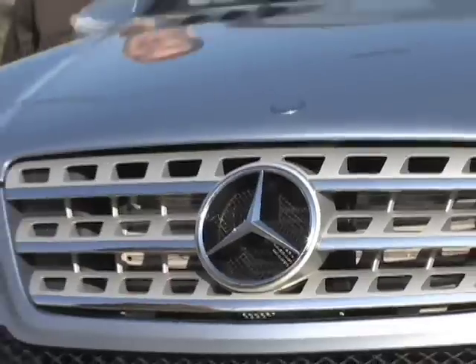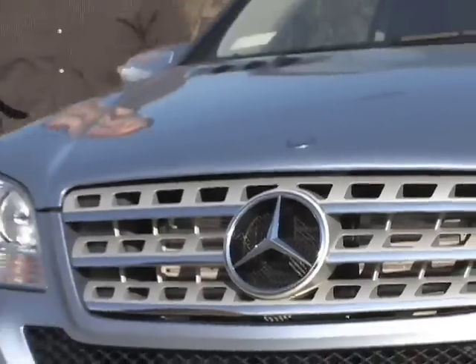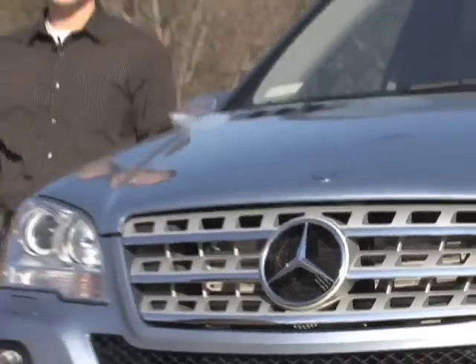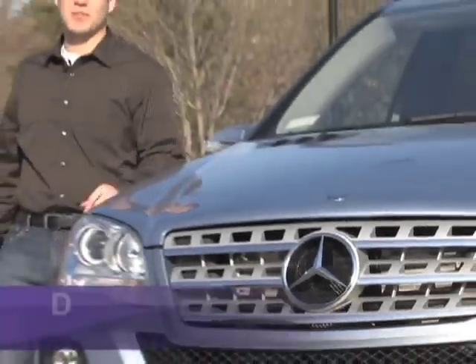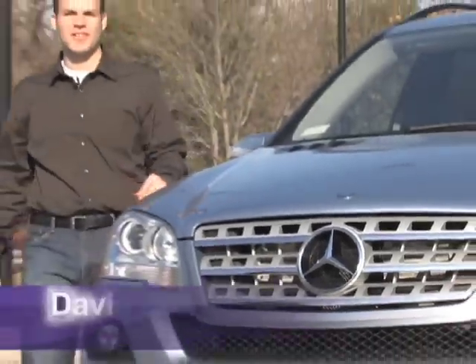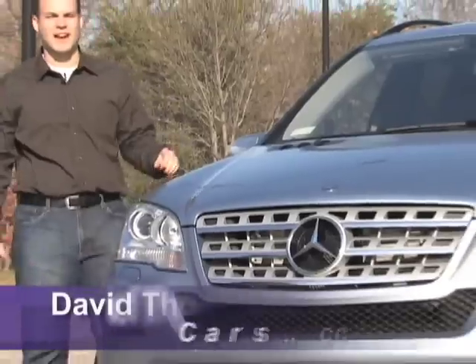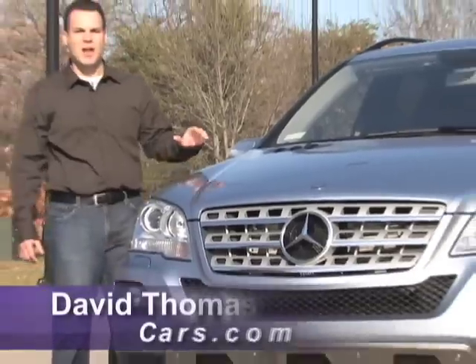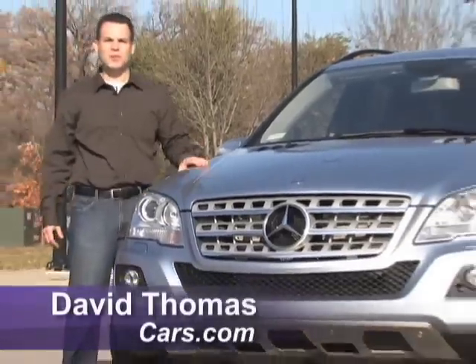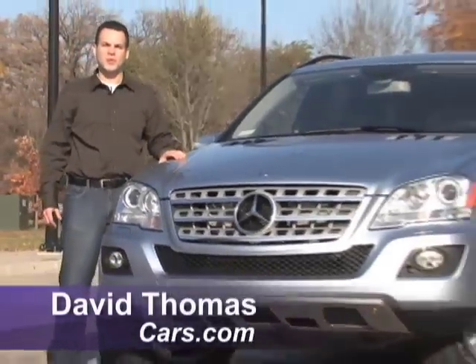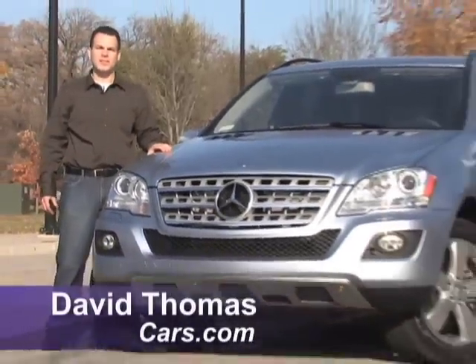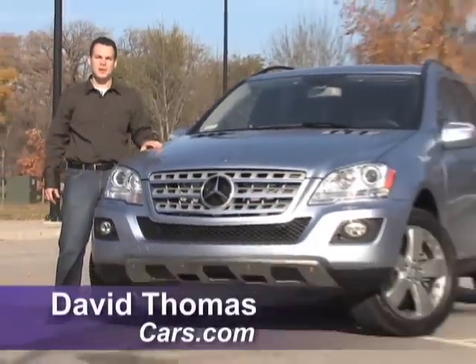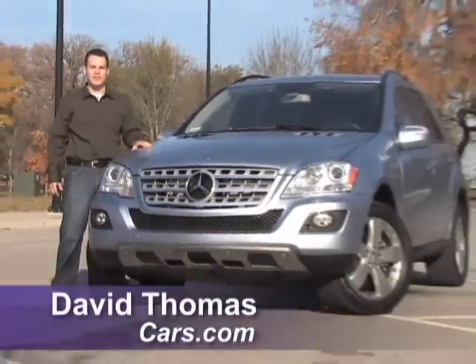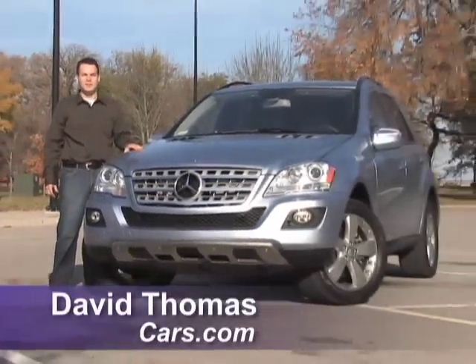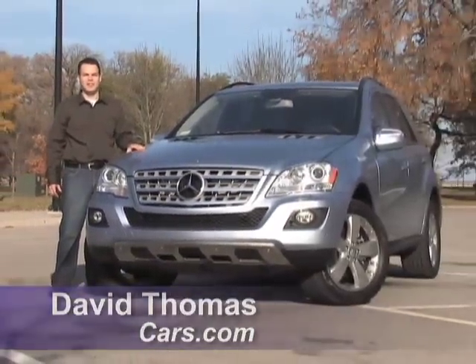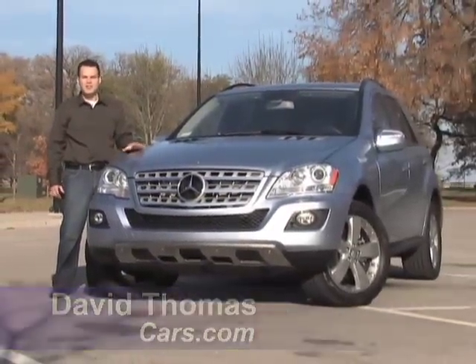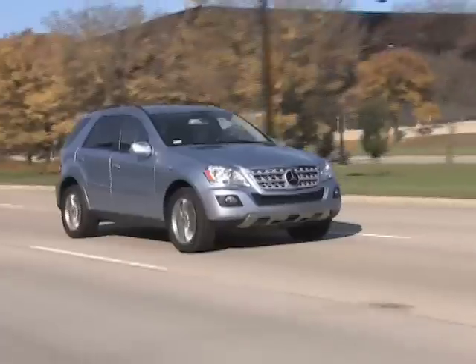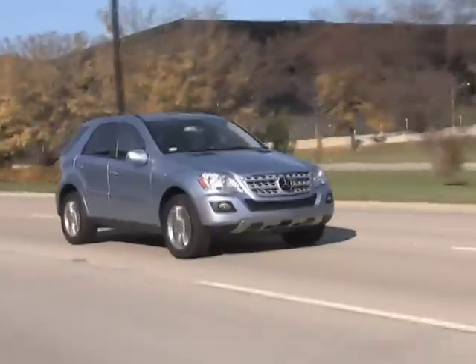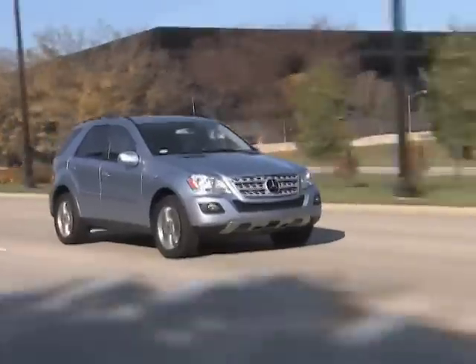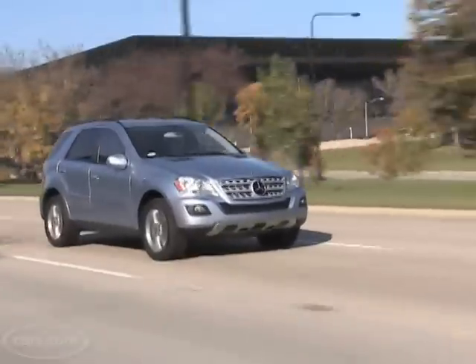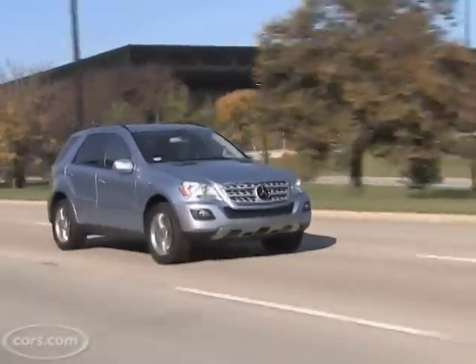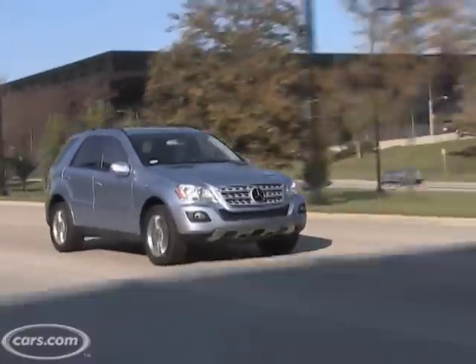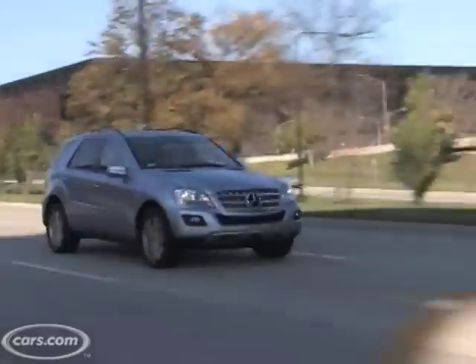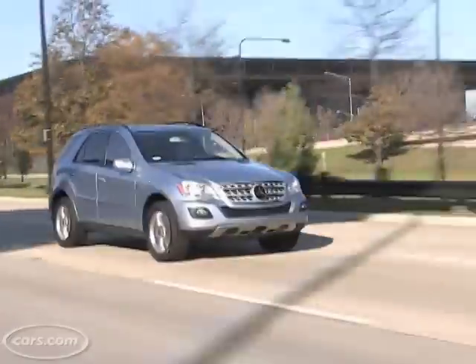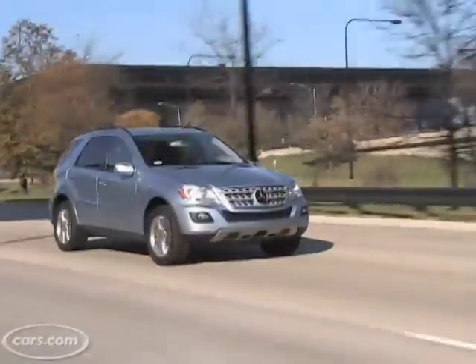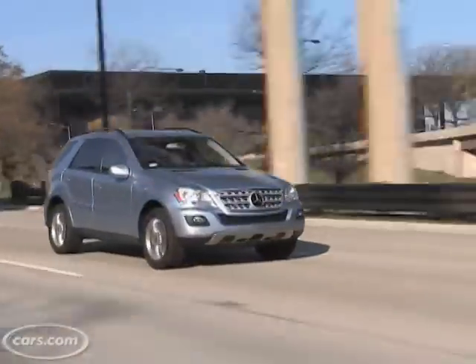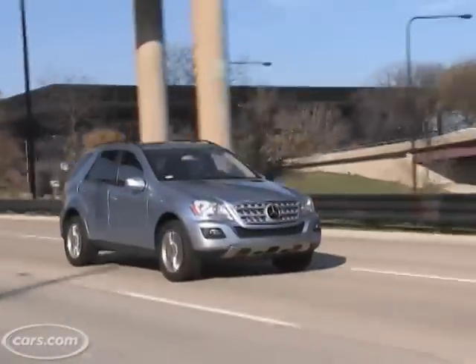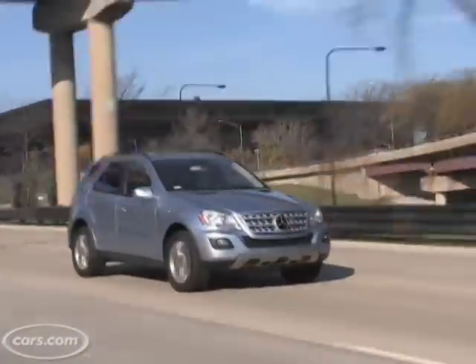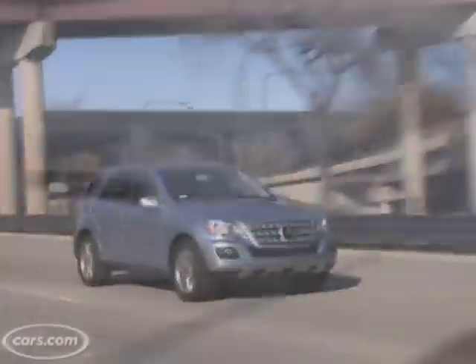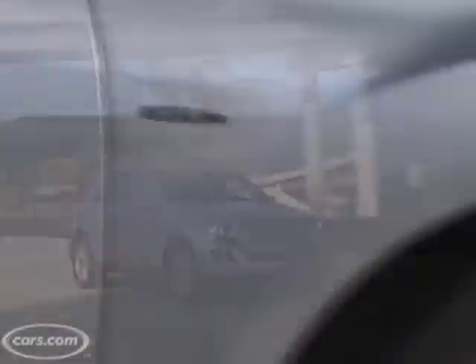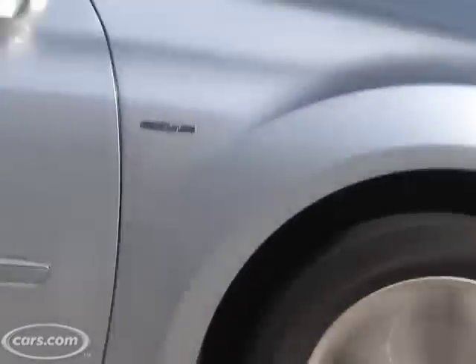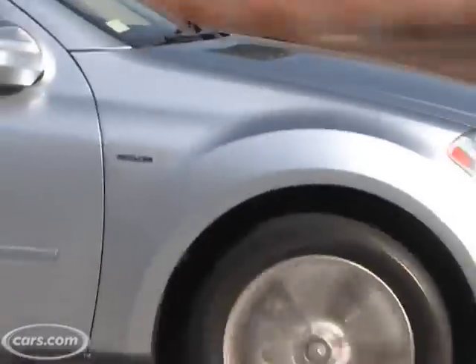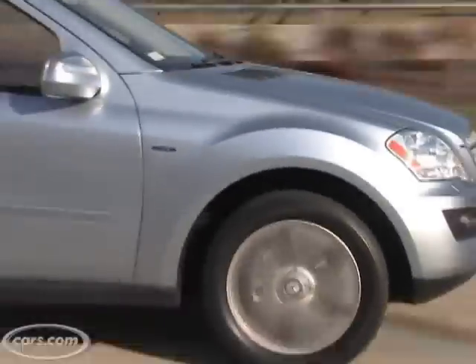Hi, I'm Dave Thomas with Cars.com, and we're here with the 2009 Mercedes M-Class. Now there are just a few changes from last year, but one of the big ones is the introduction of the first clean diesel — it's called the ML320 Bluetech.